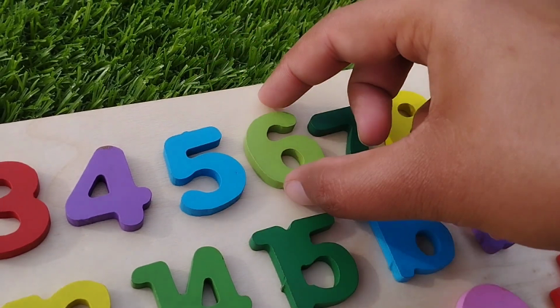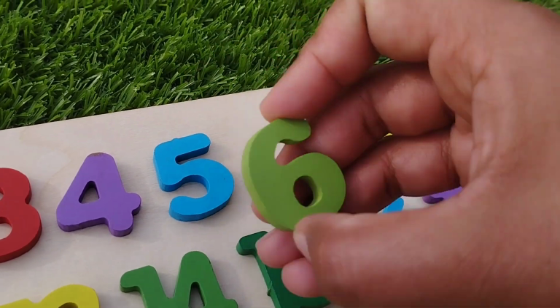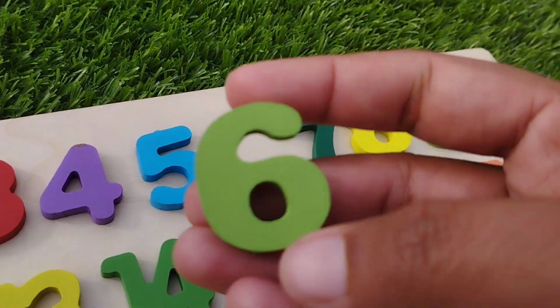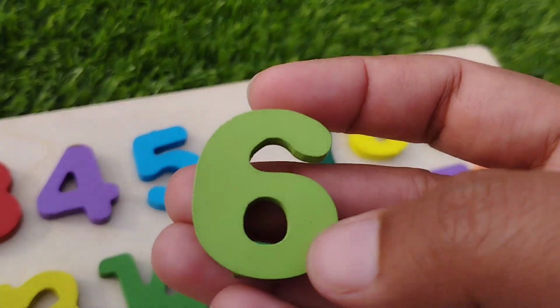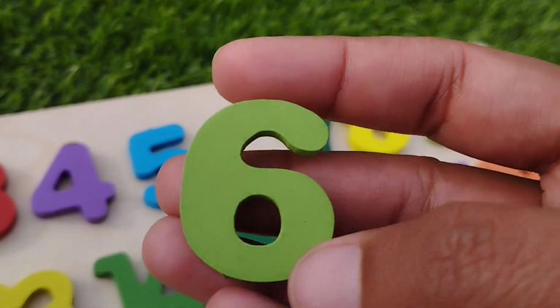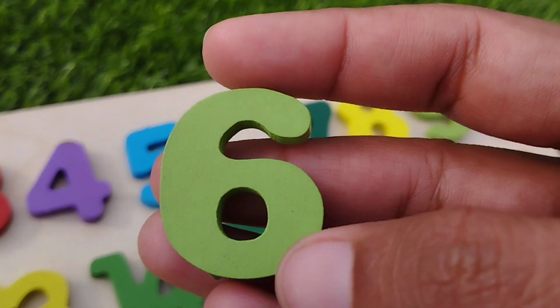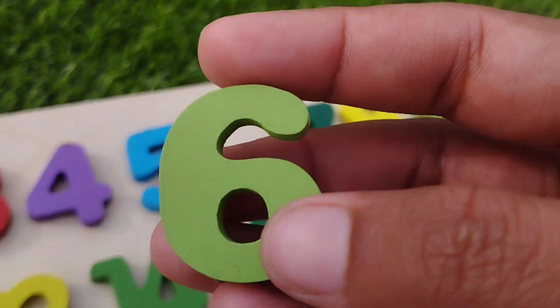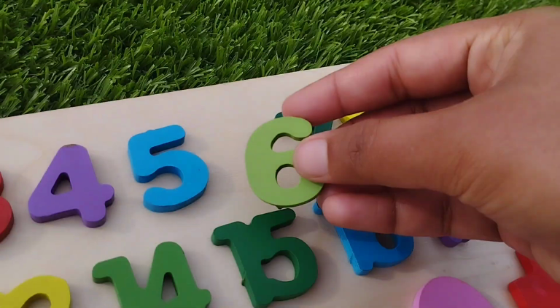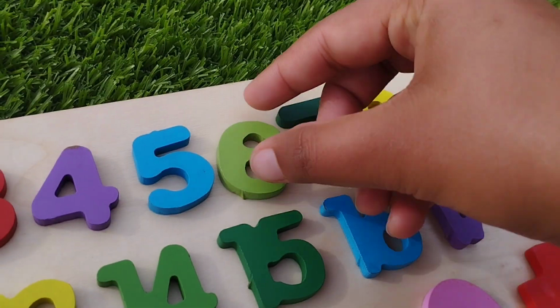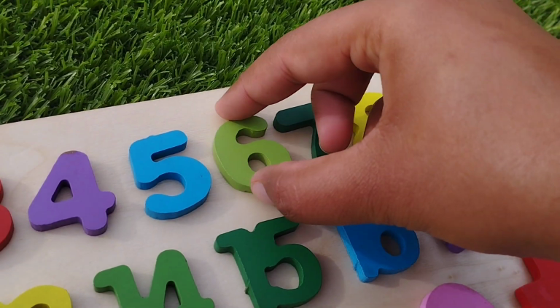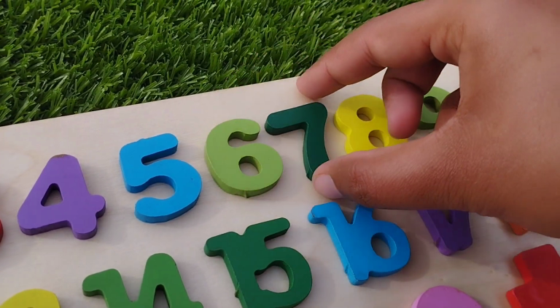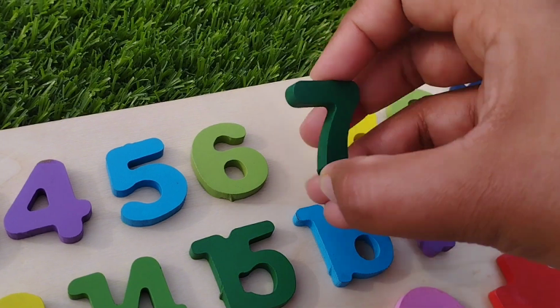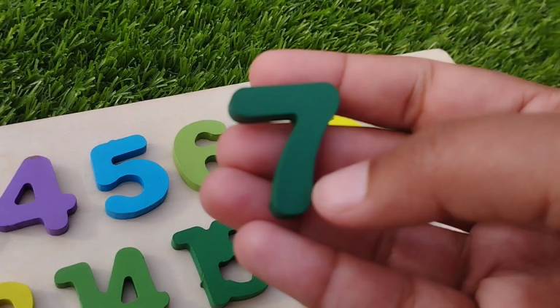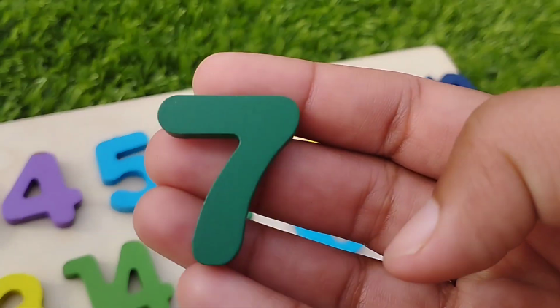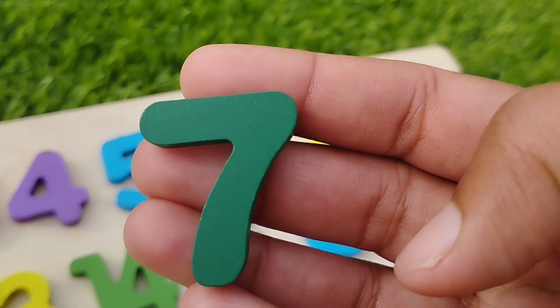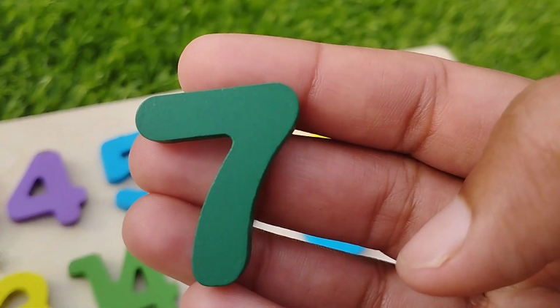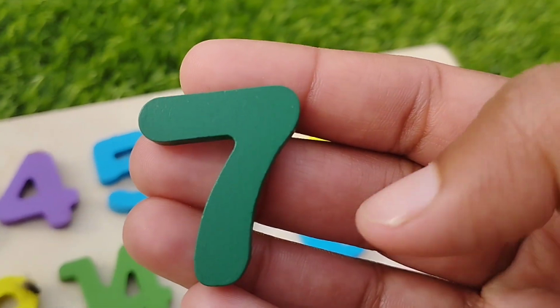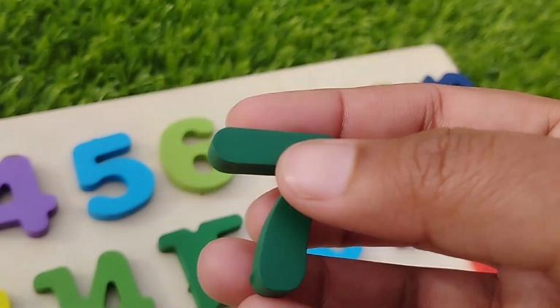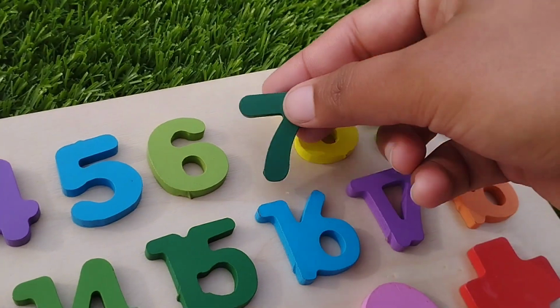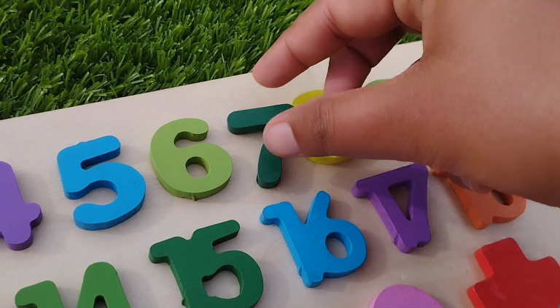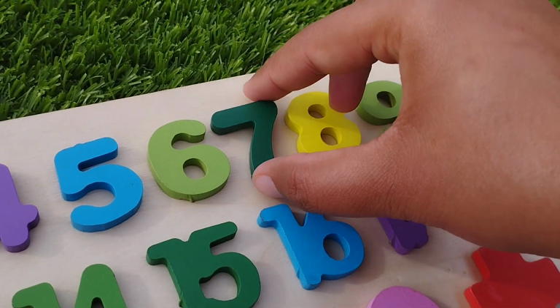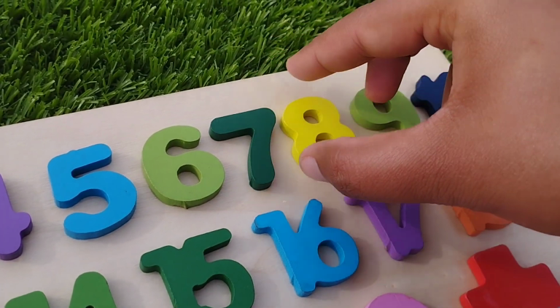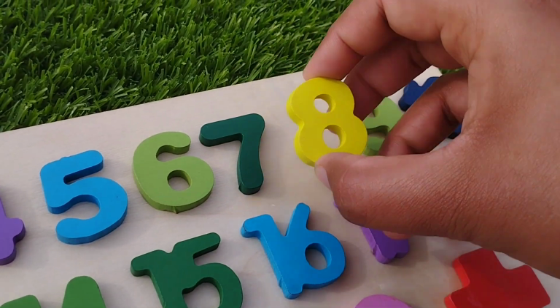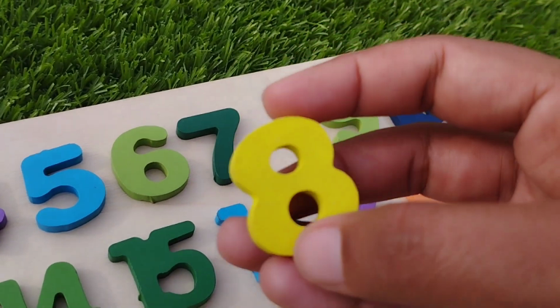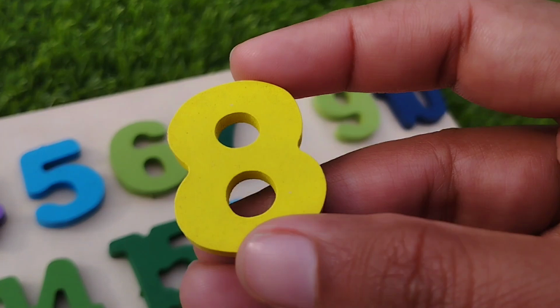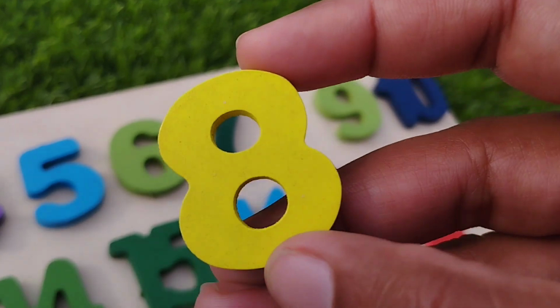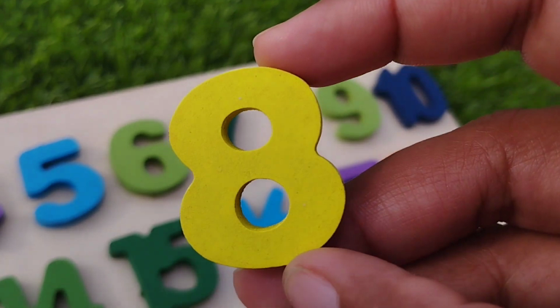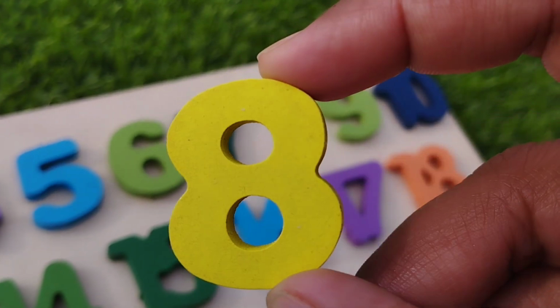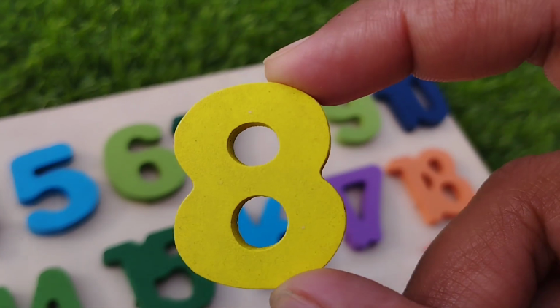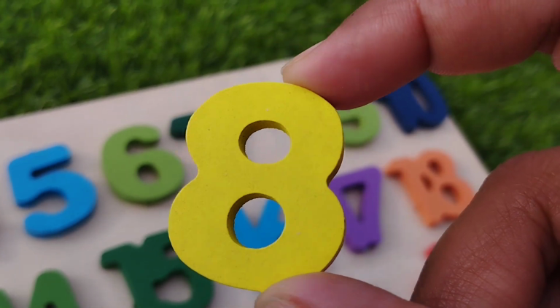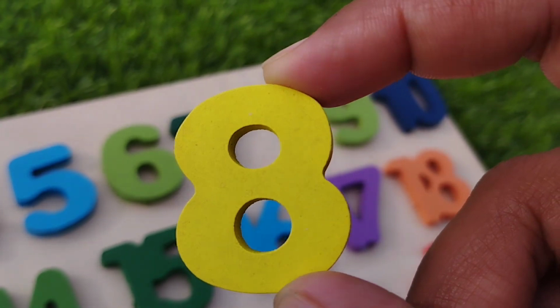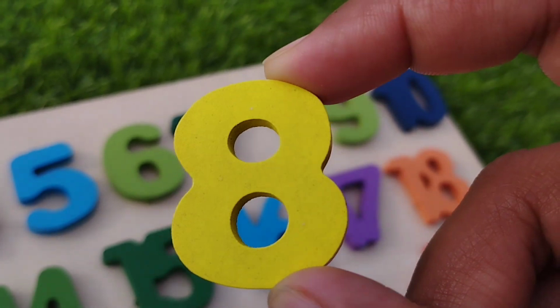The next number is six. Number six. Seven. Number seven. The next number is eight. Number eight.